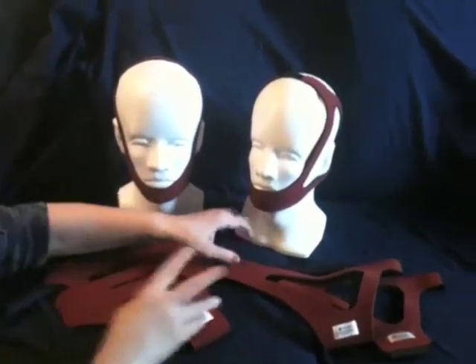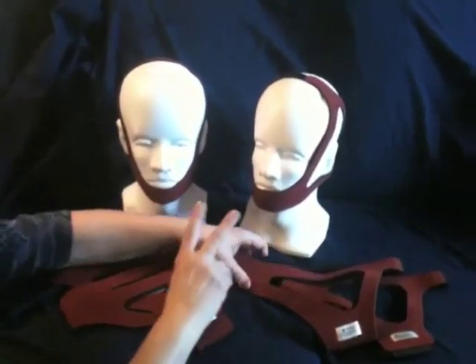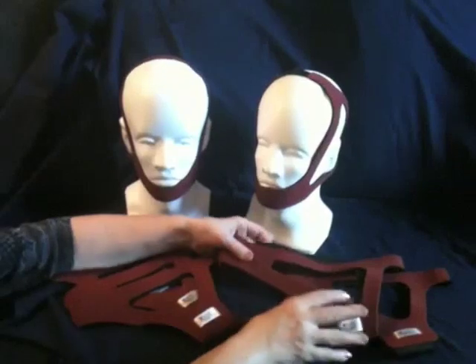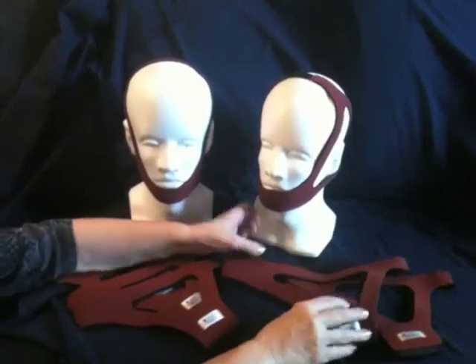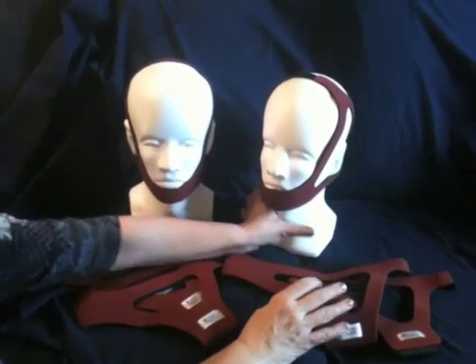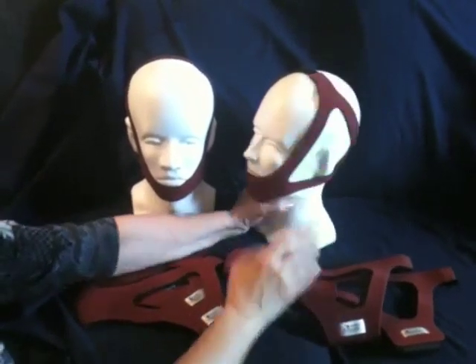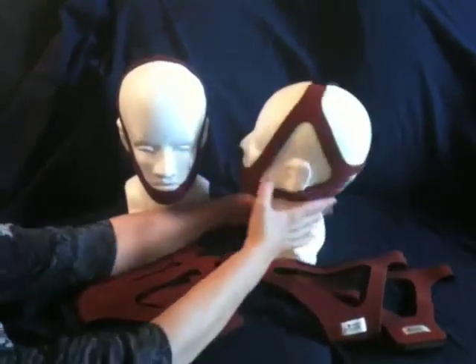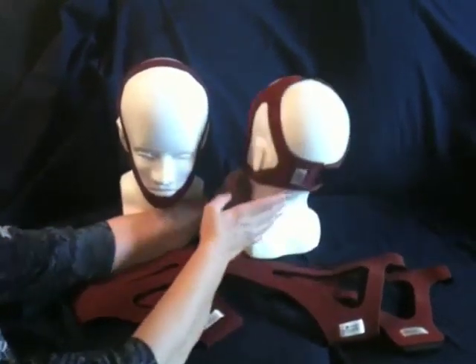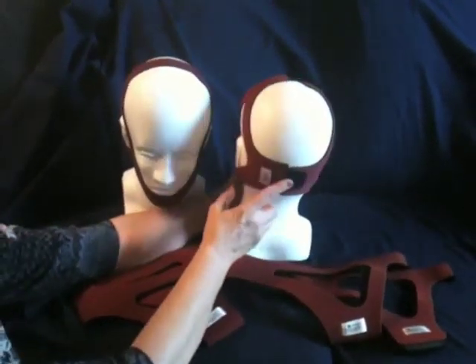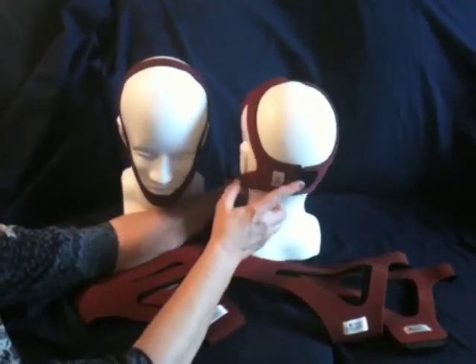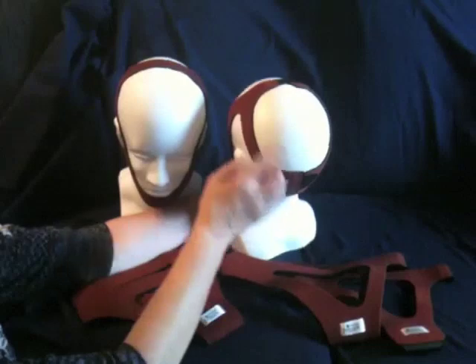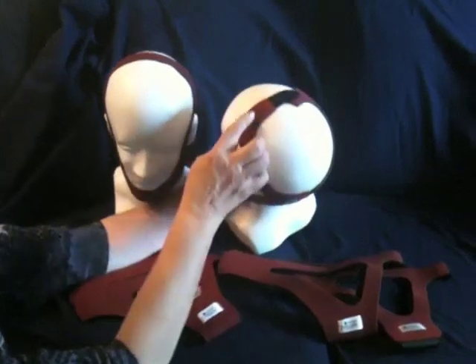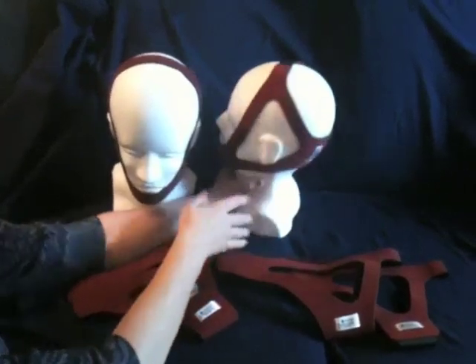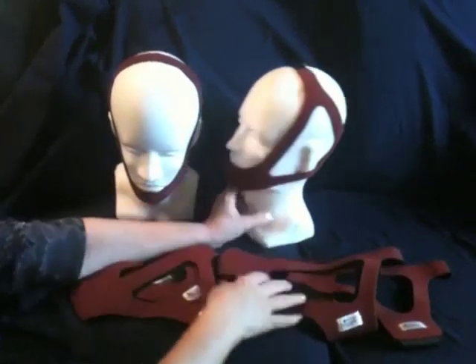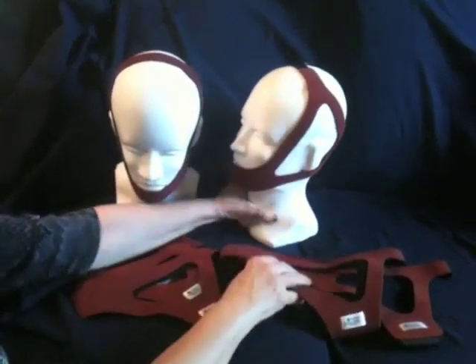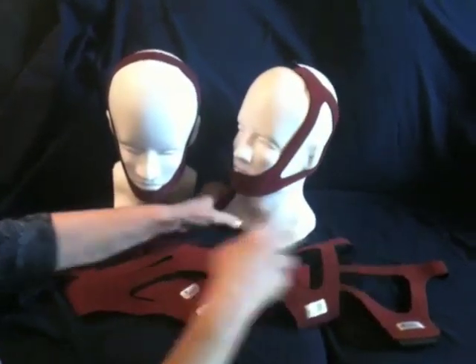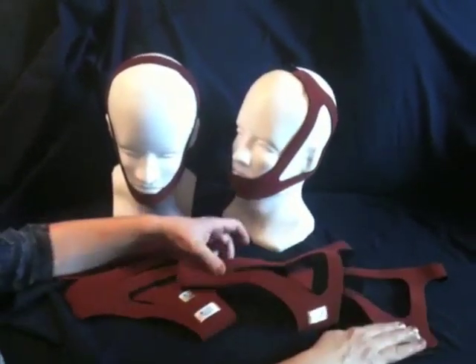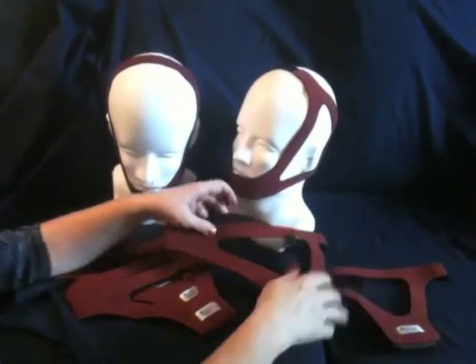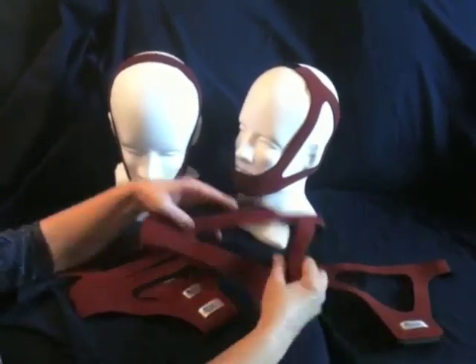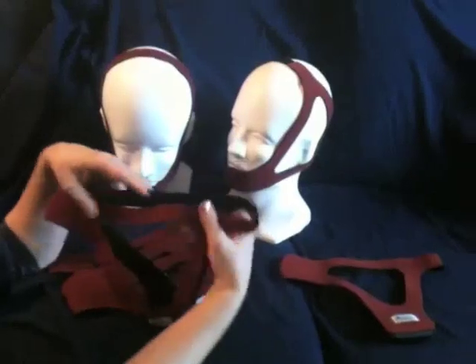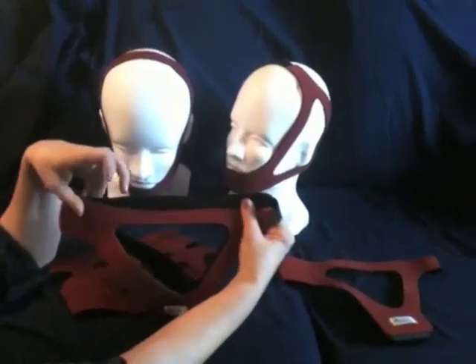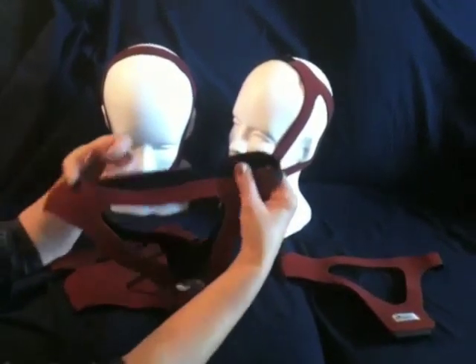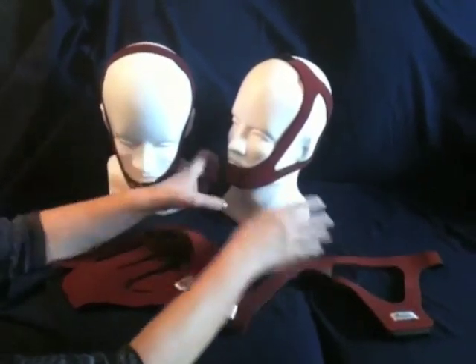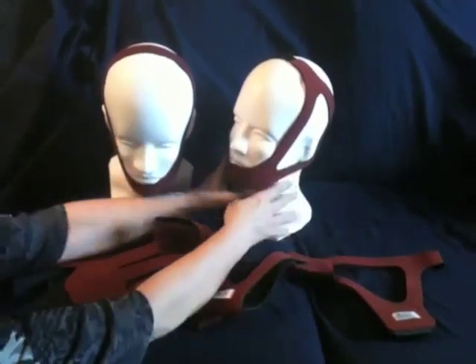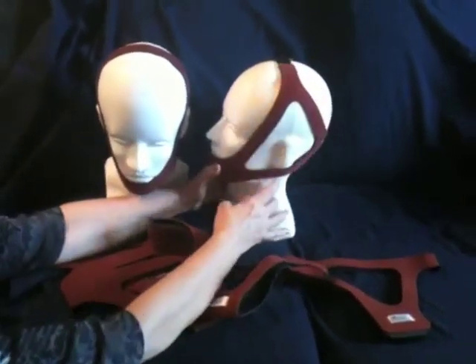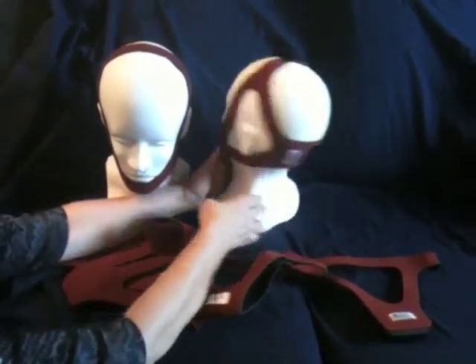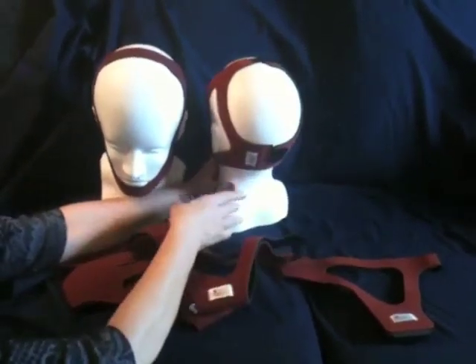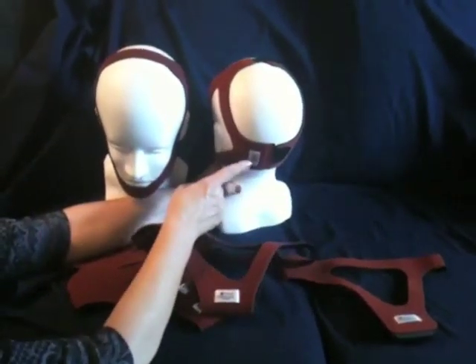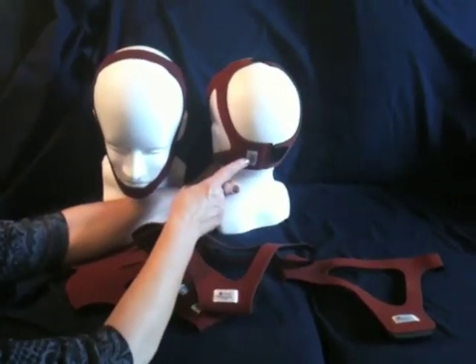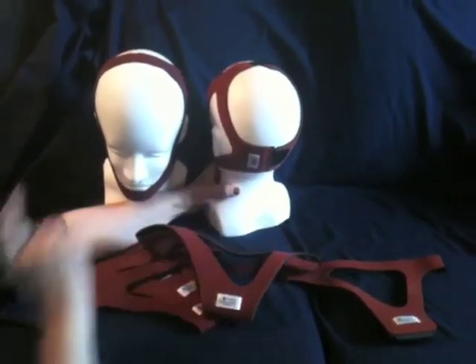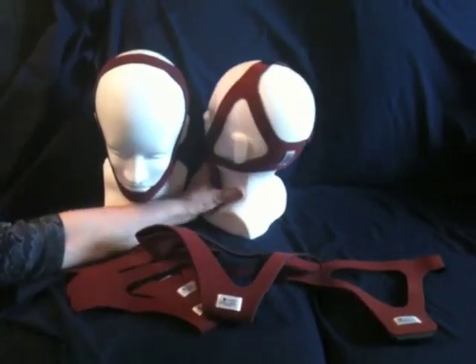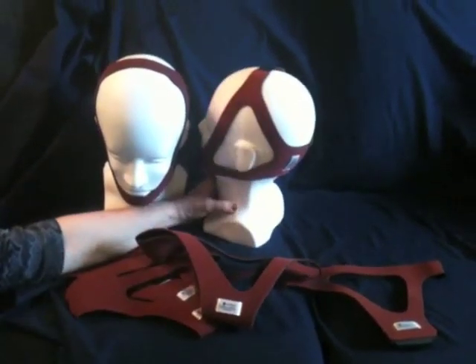It also comes in two adjustable sizes, having Velcro tabs on the back of the head and the top of the head. It comes in large and extra-large sizes to fit all patient head sizes, and just always remember the tag goes in the back.